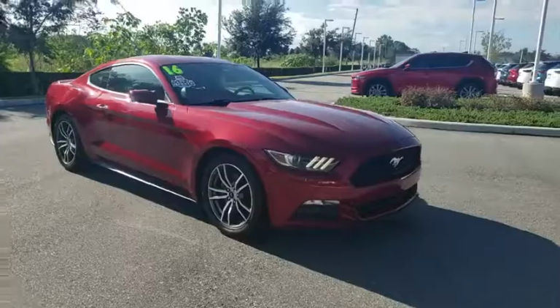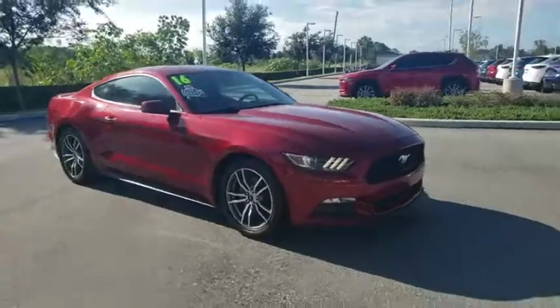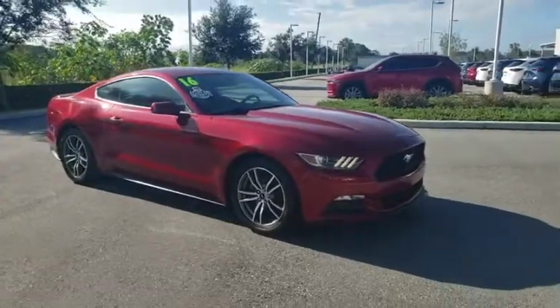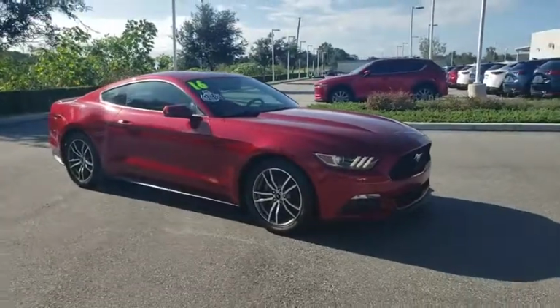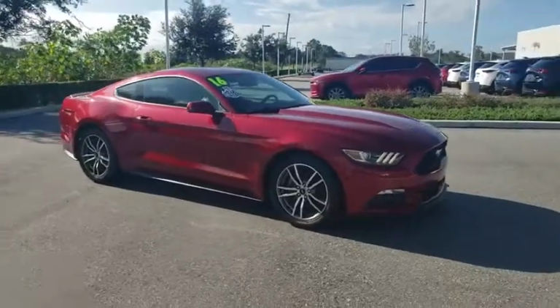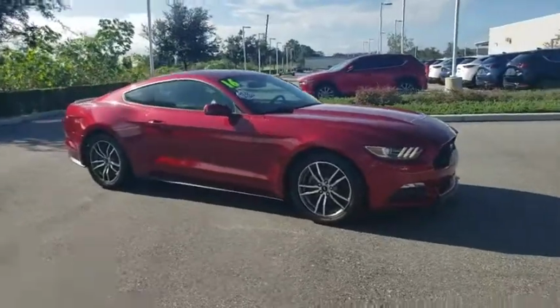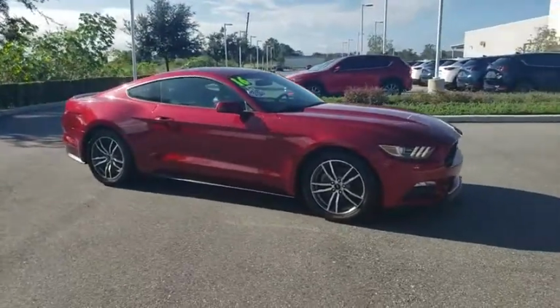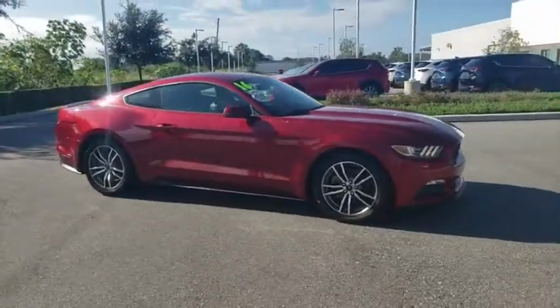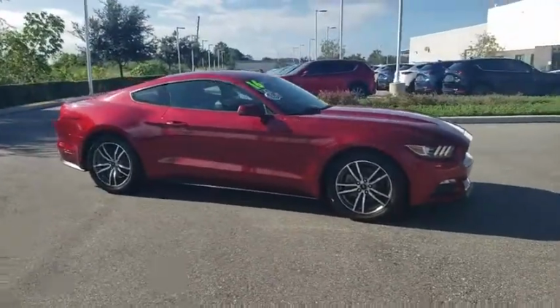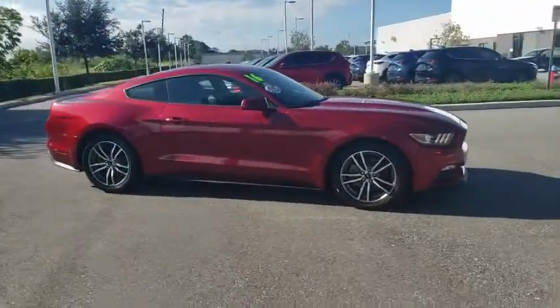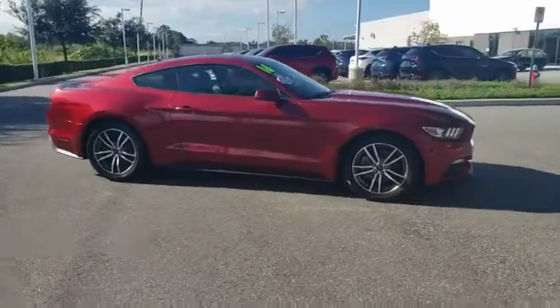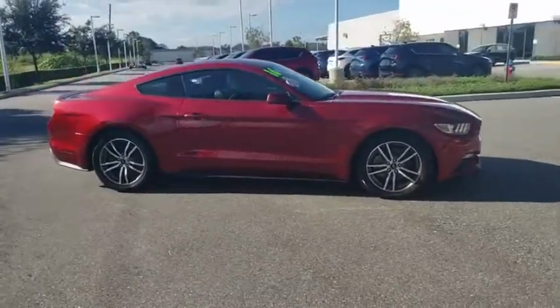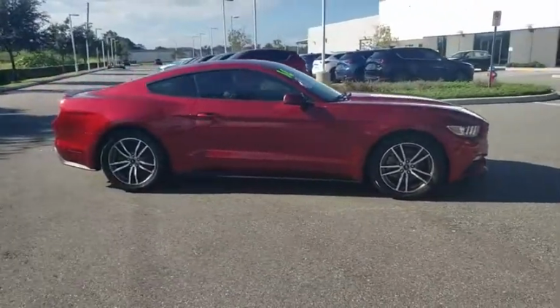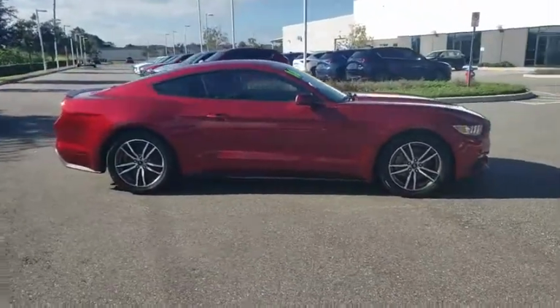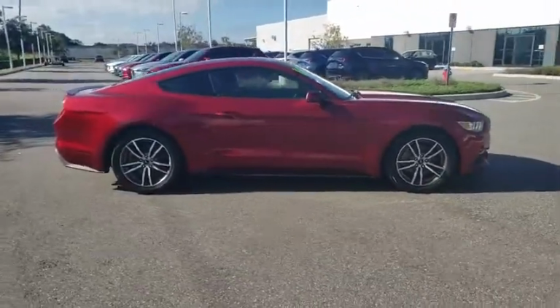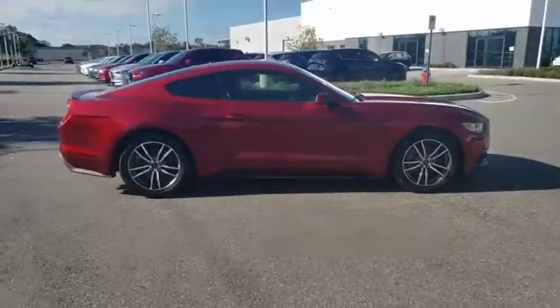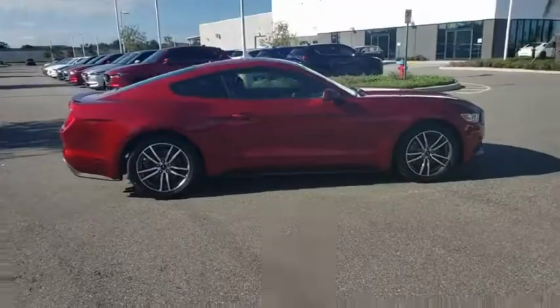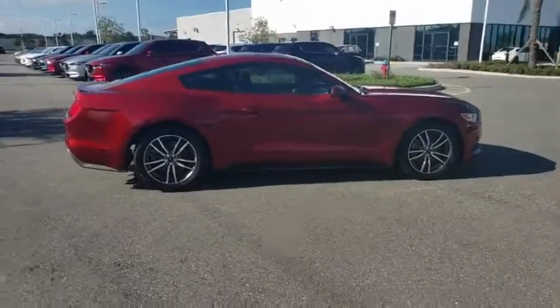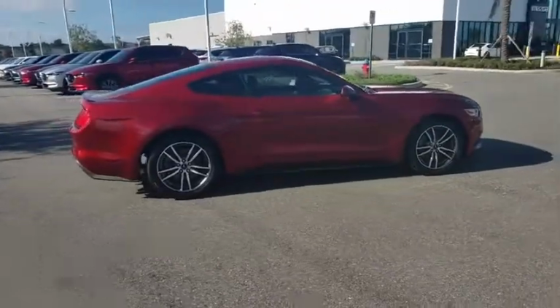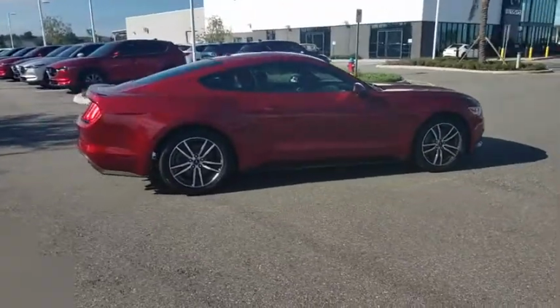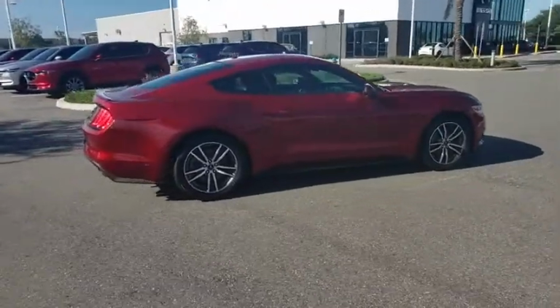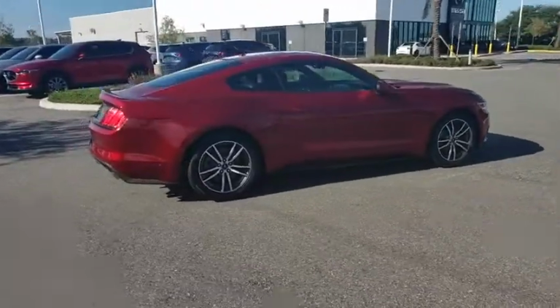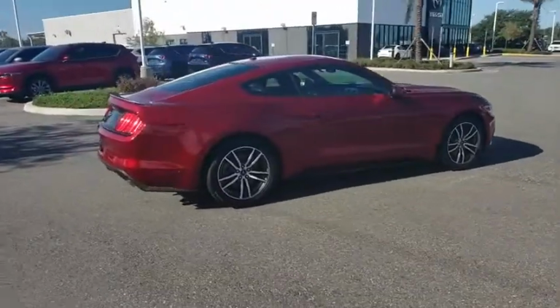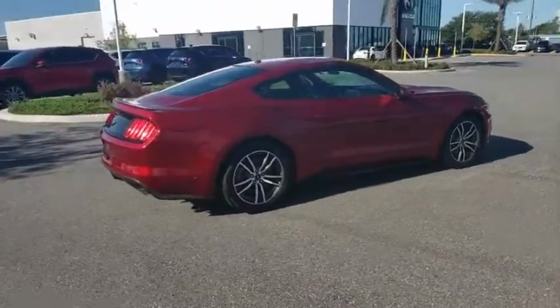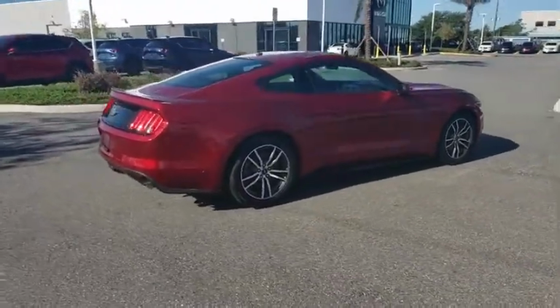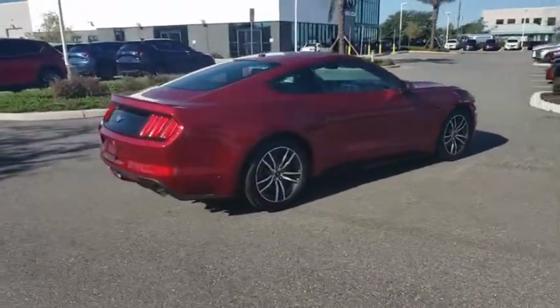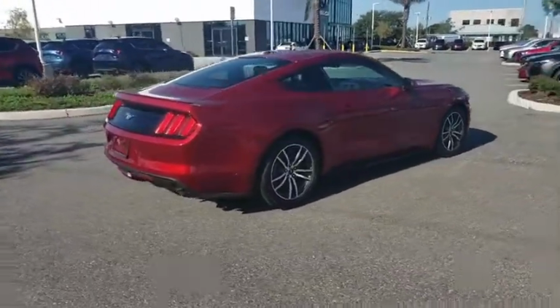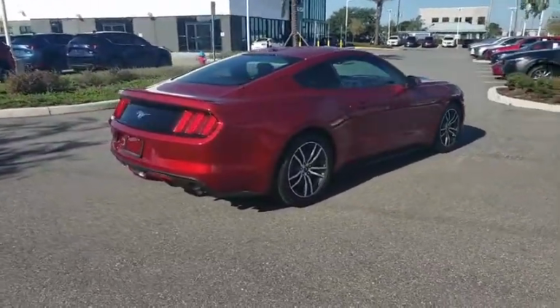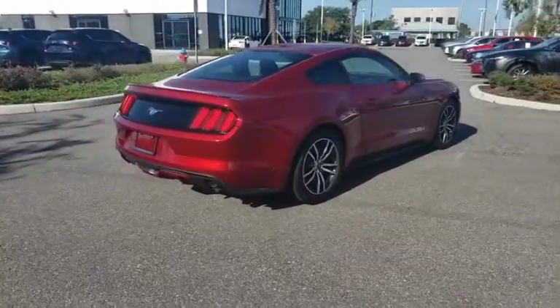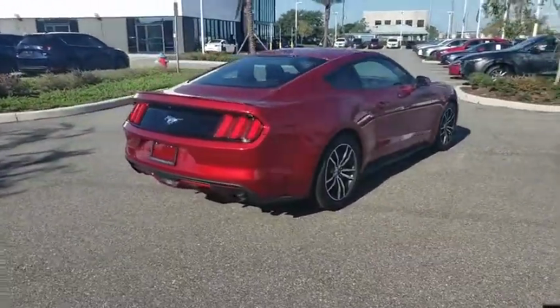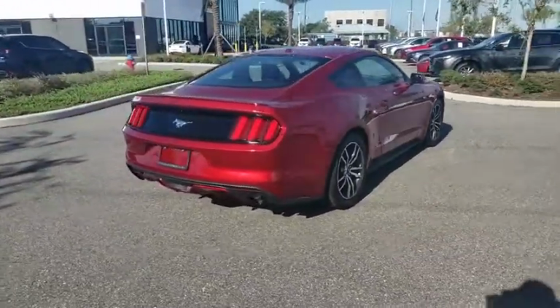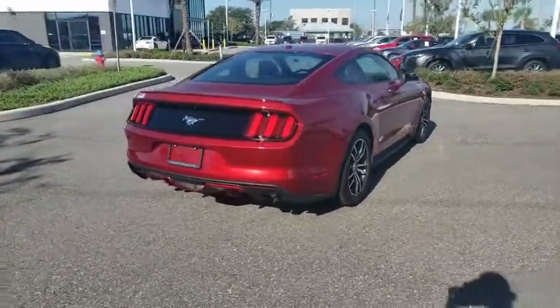Make a great choice today with the 2016 Ford Mustang. The Mustang is race-worthy and ready for the track. This vehicle has less than 50,000 miles.